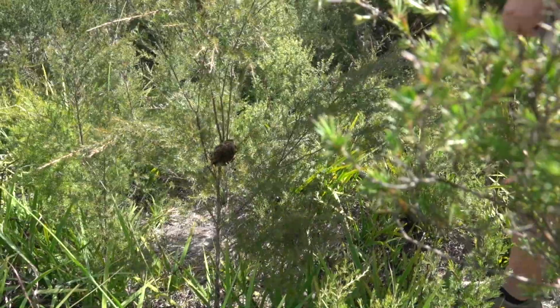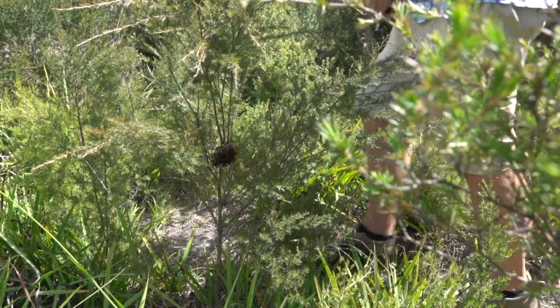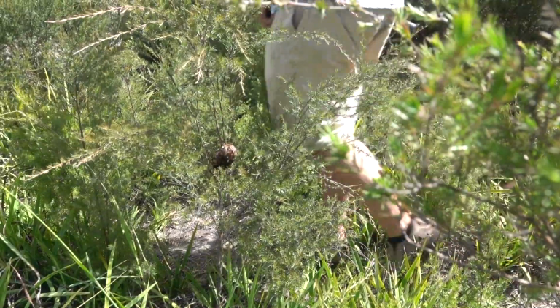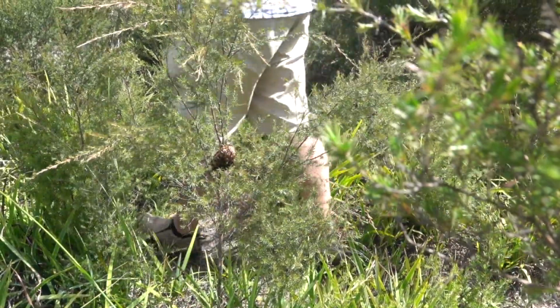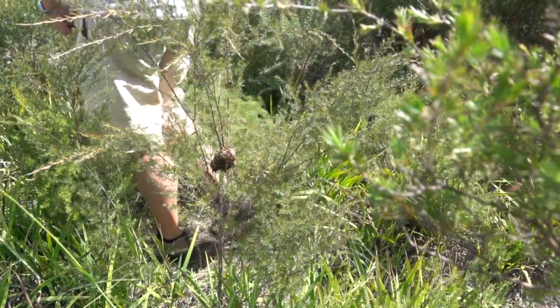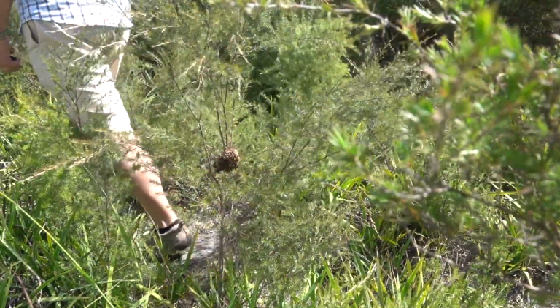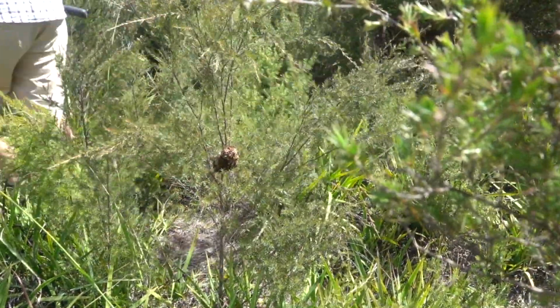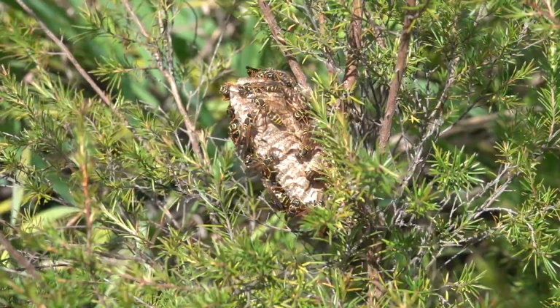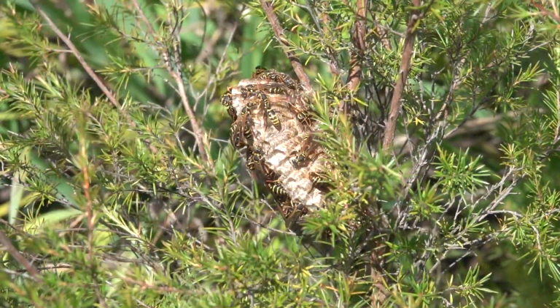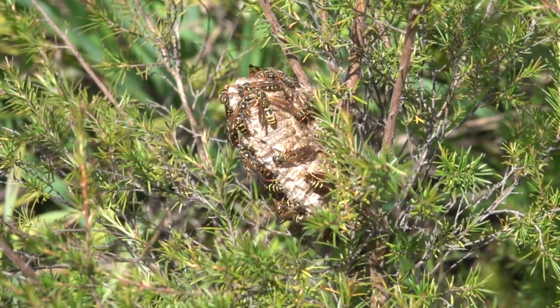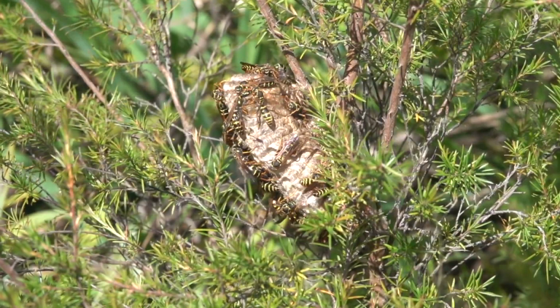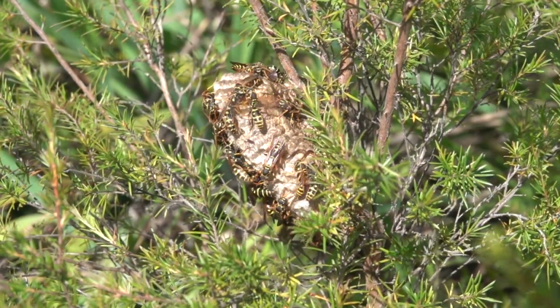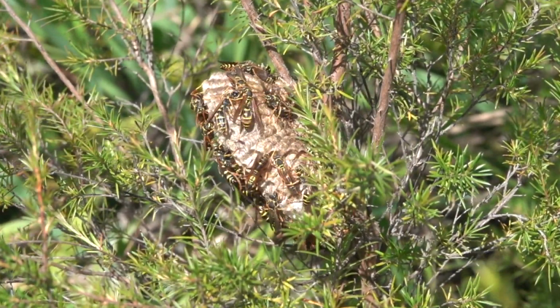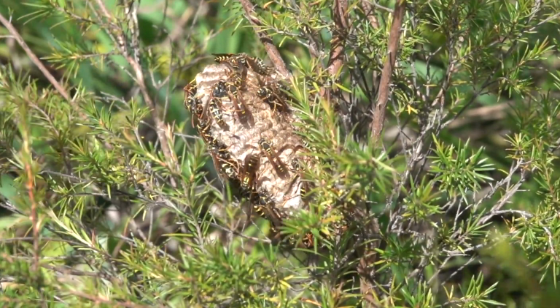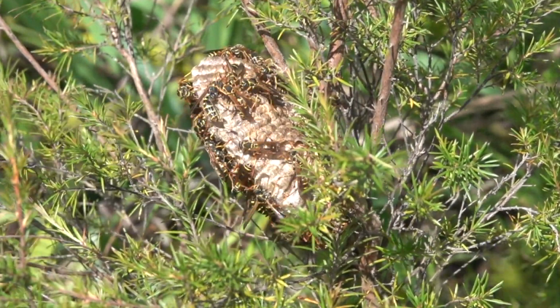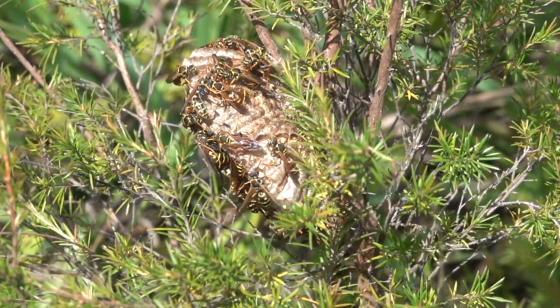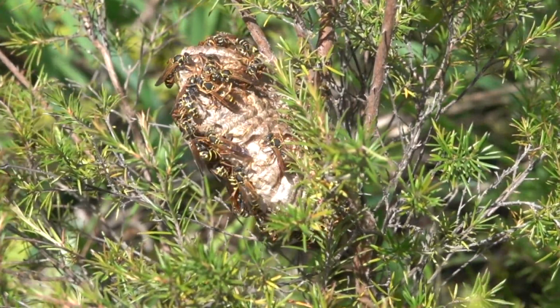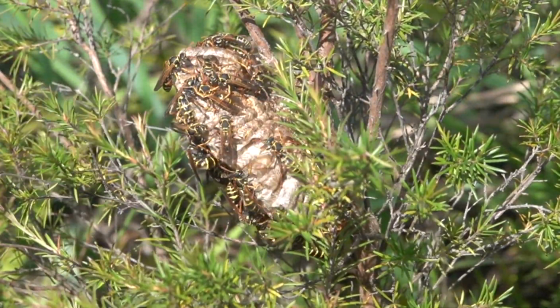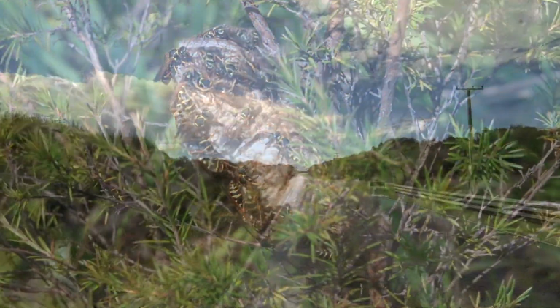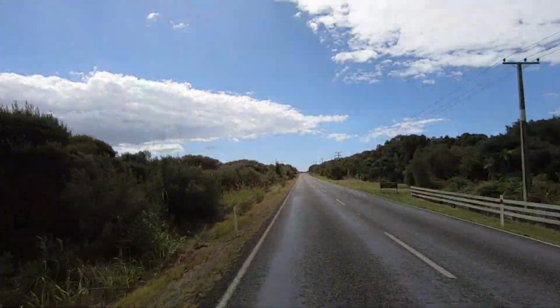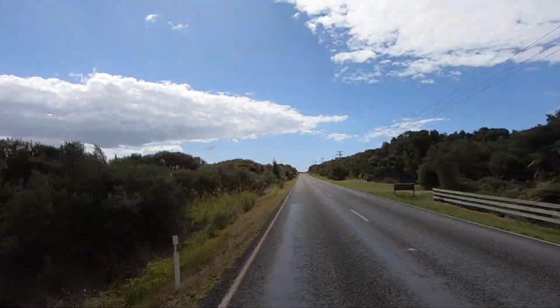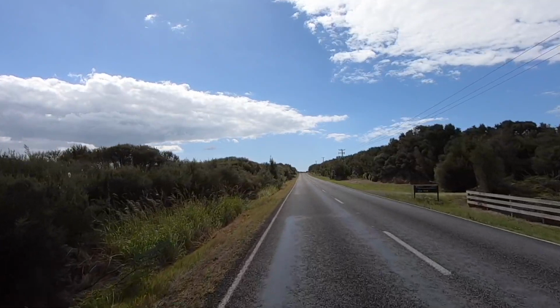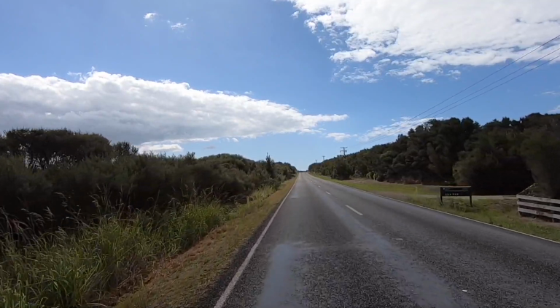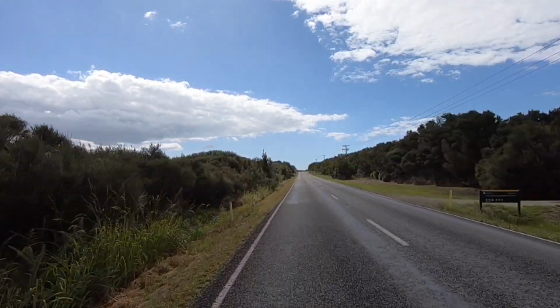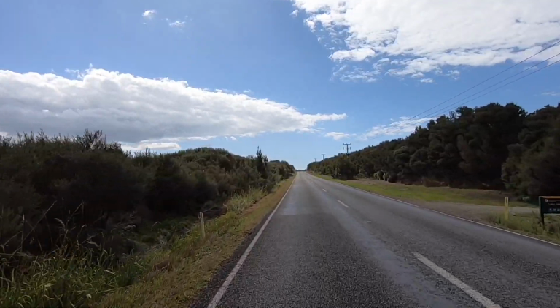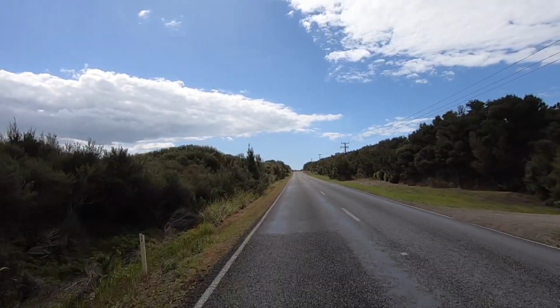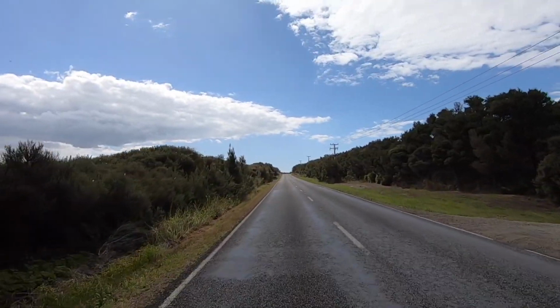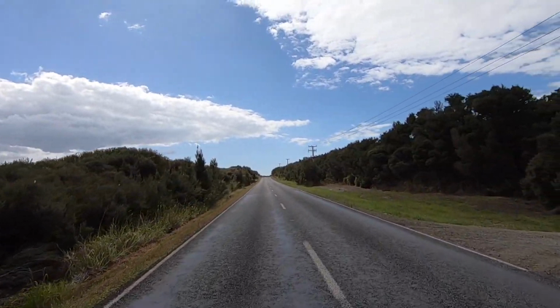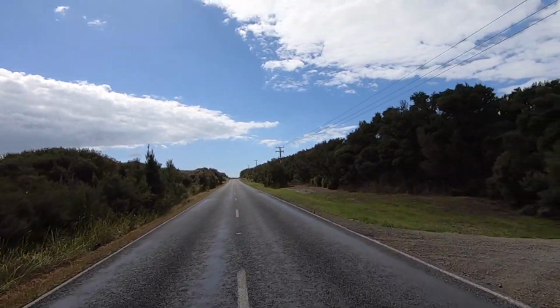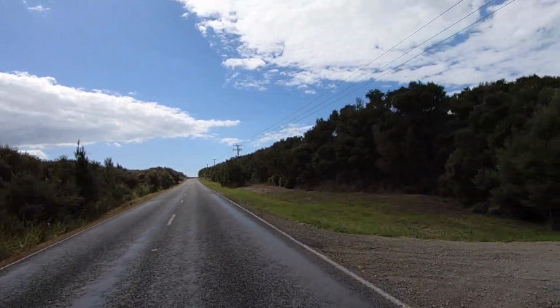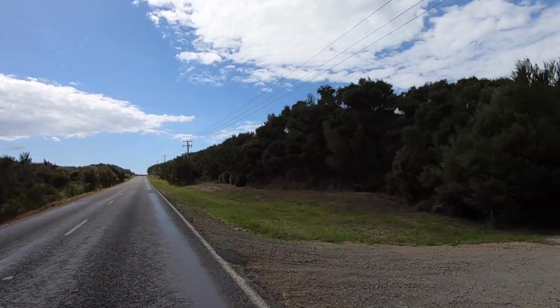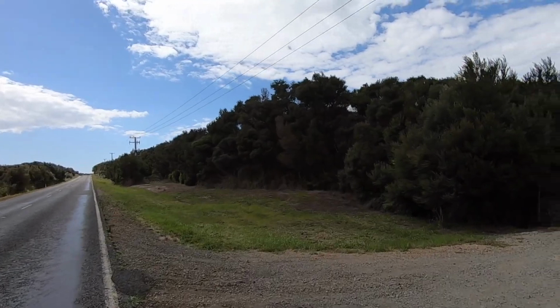Watch out for that wasp nest. Now let's head over to Lake Orhere Gumholes, where we can see the holes left by the gum diggers.